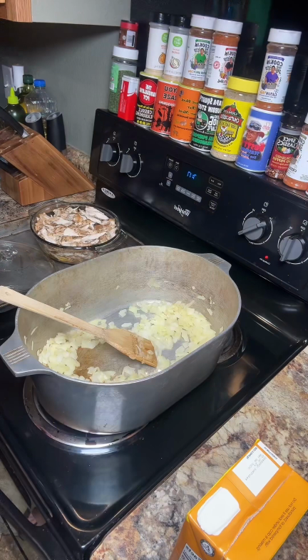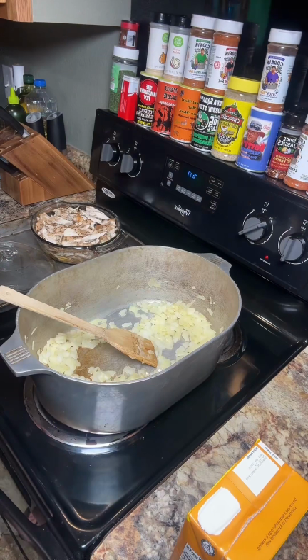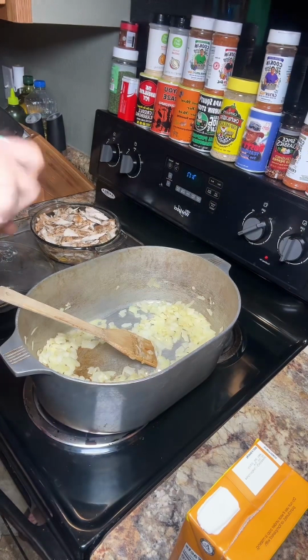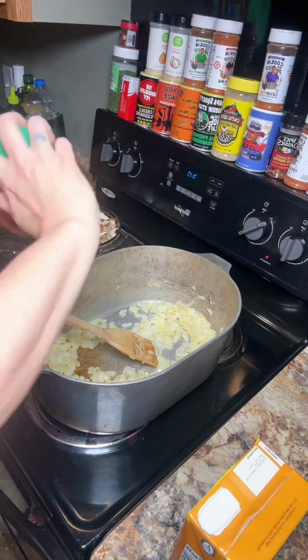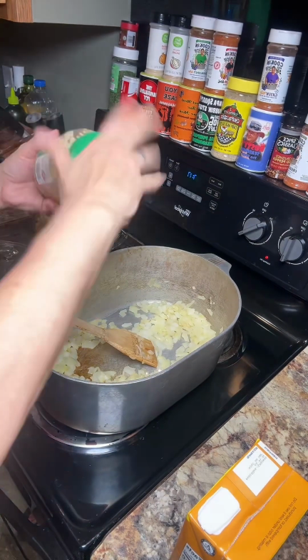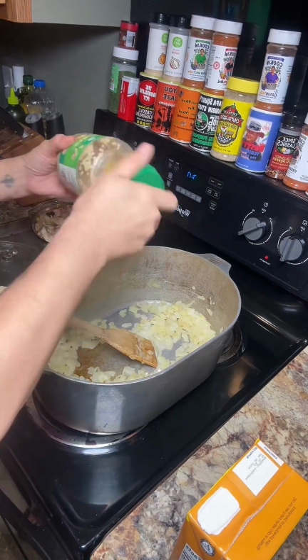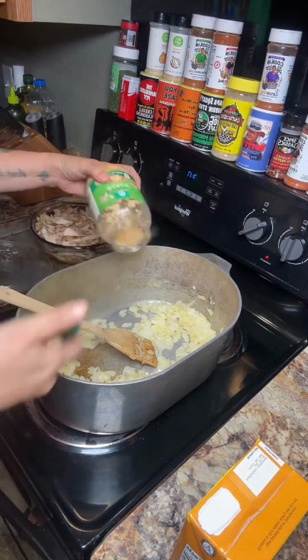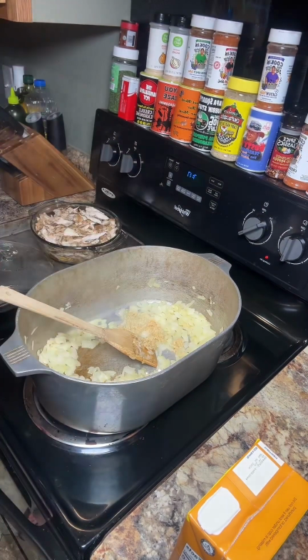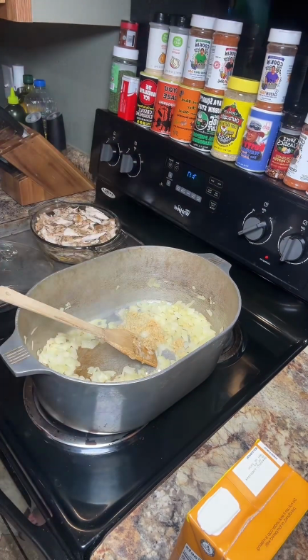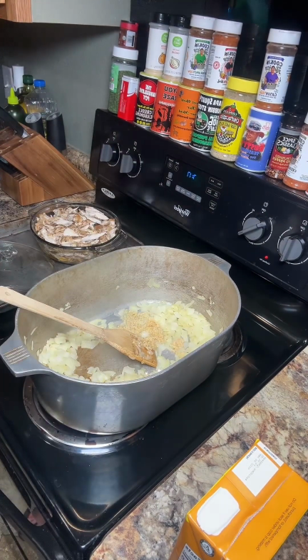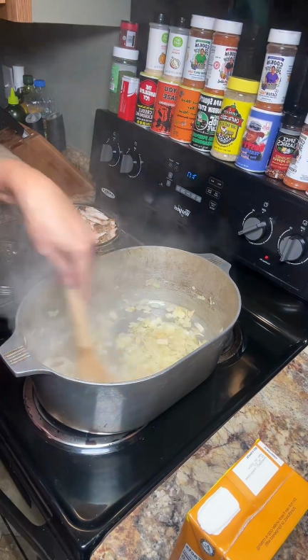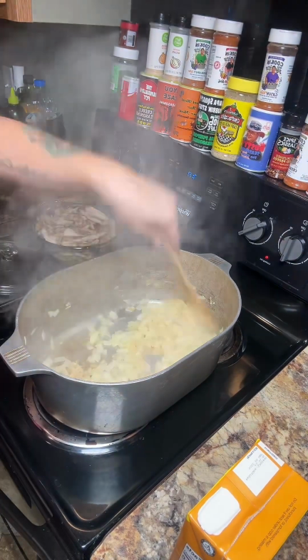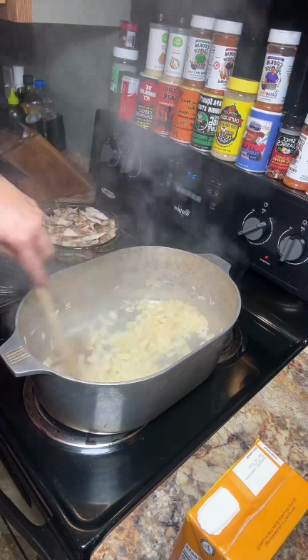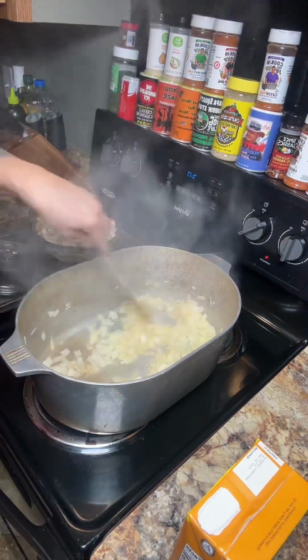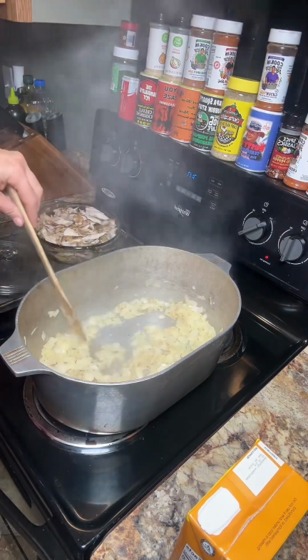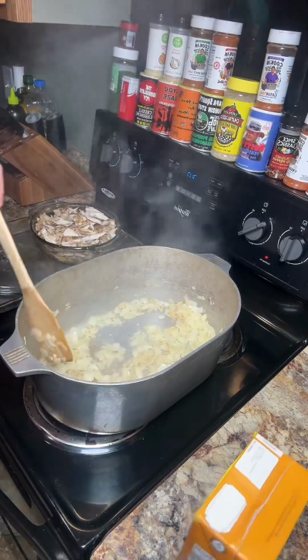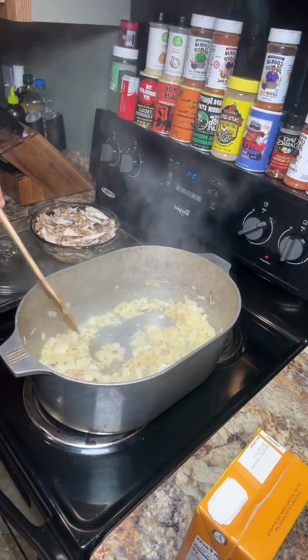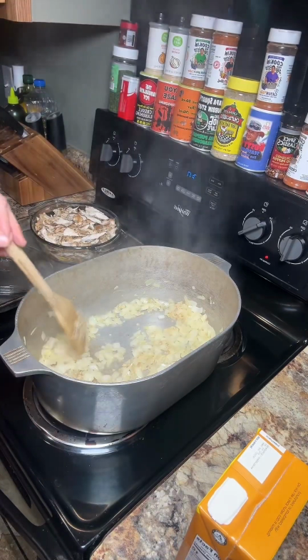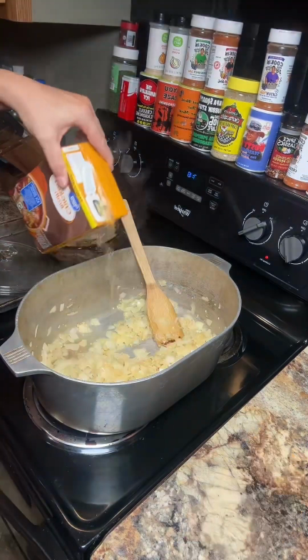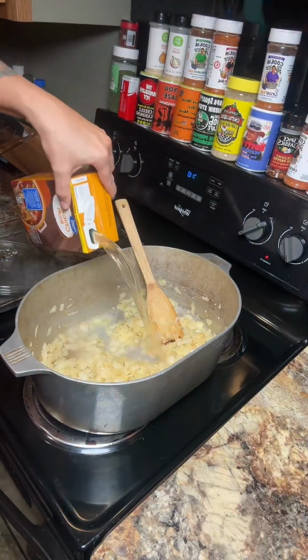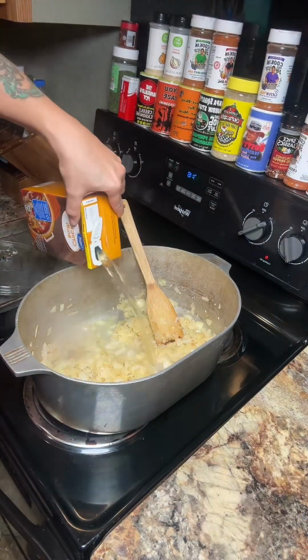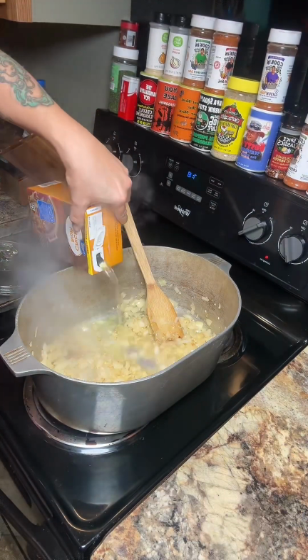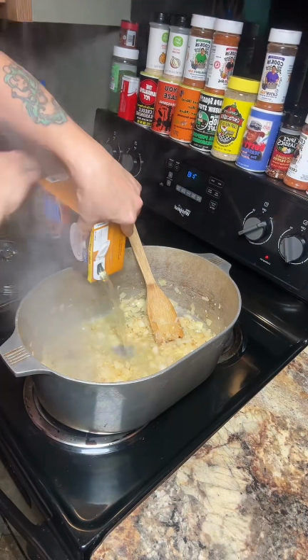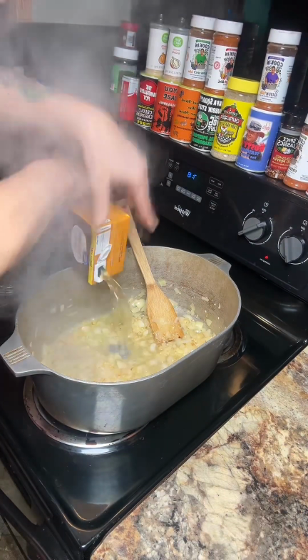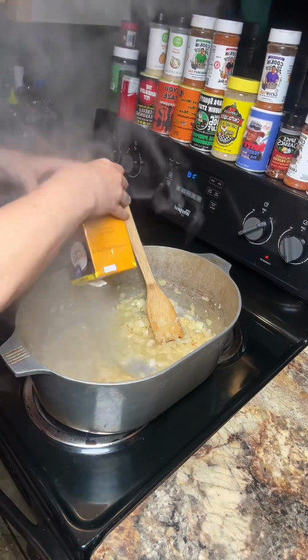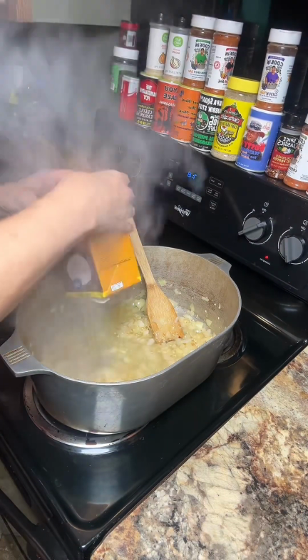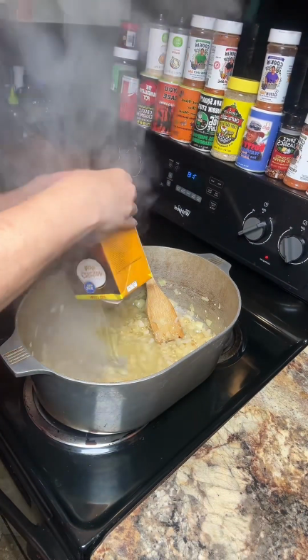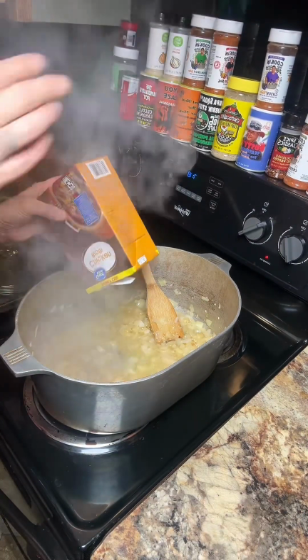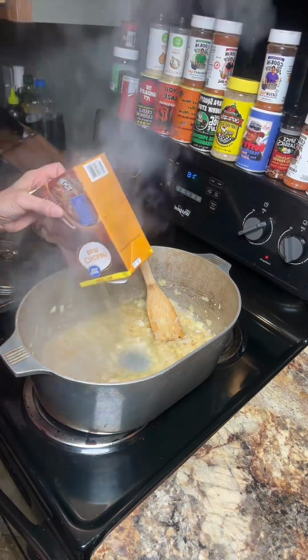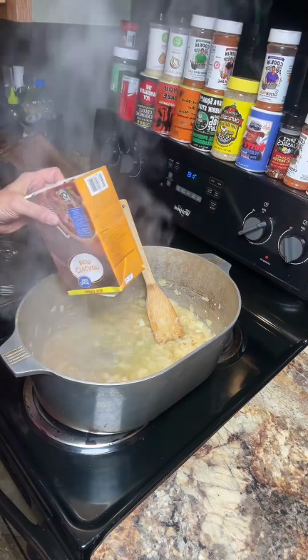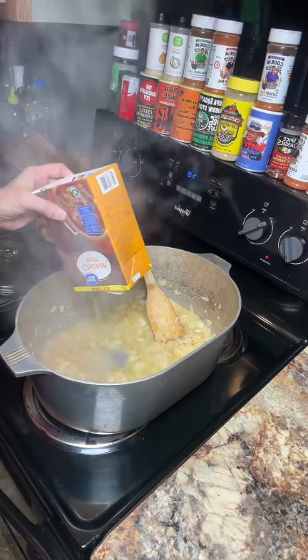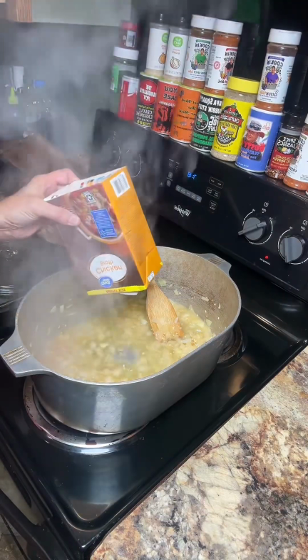I'm going to go ahead and put in a little bit of garlic. If you want to chop your garlic, you go for it. I'm going to pour a whole container of chicken broth in here — it's a family size Great Value one.